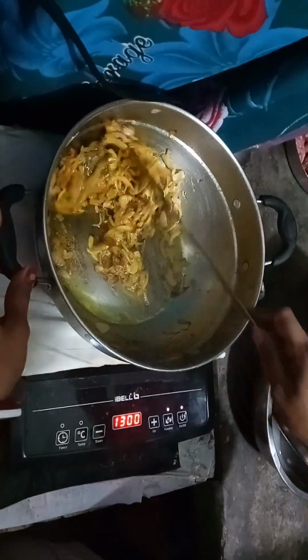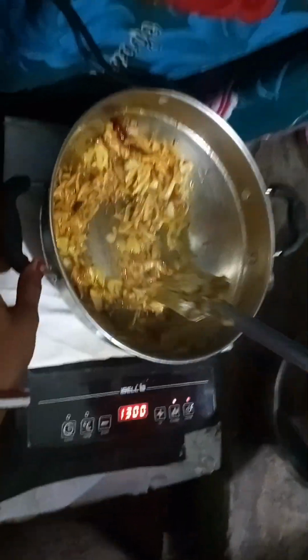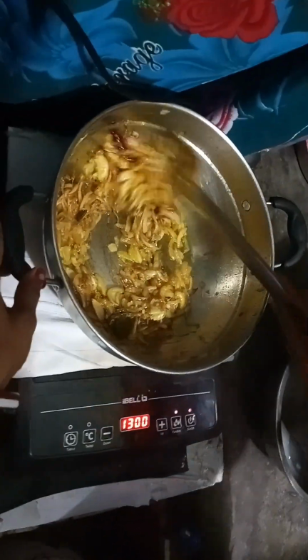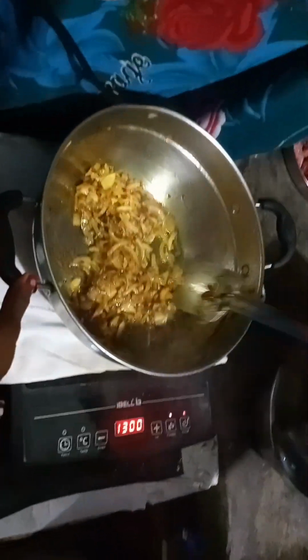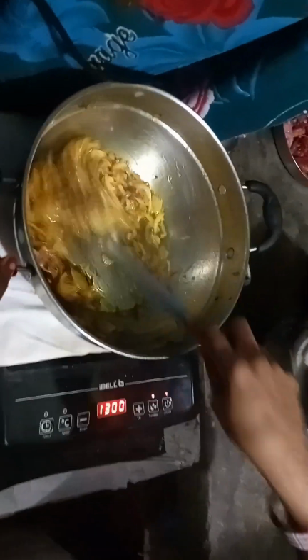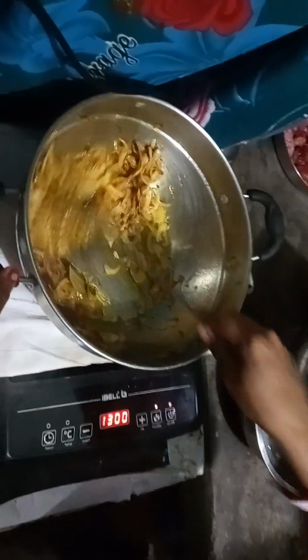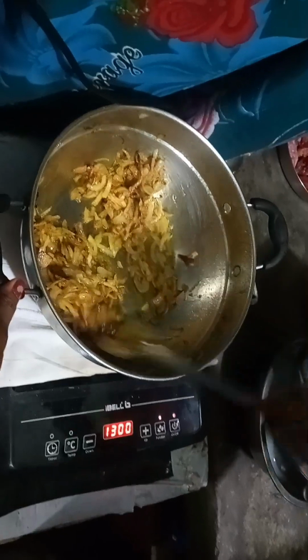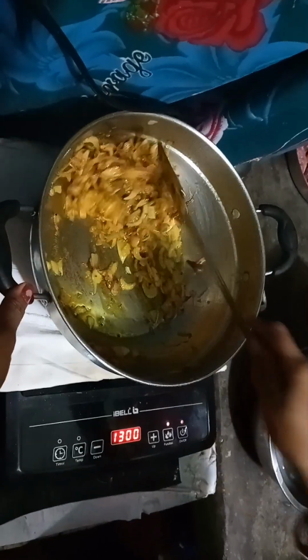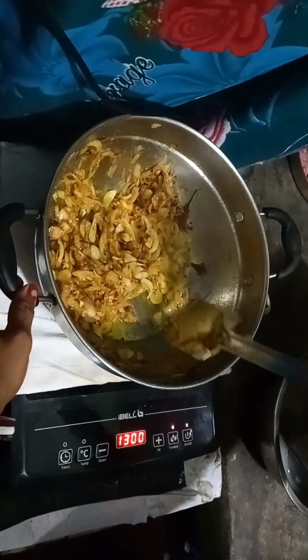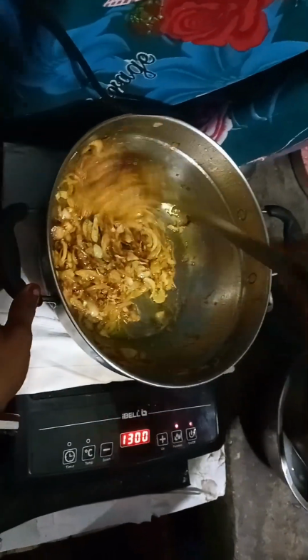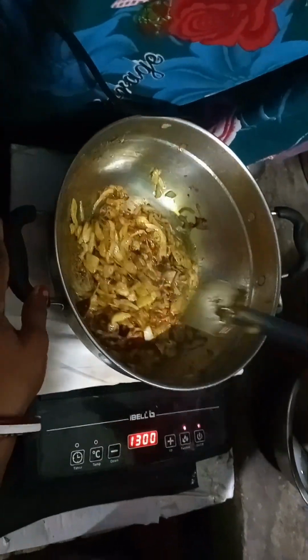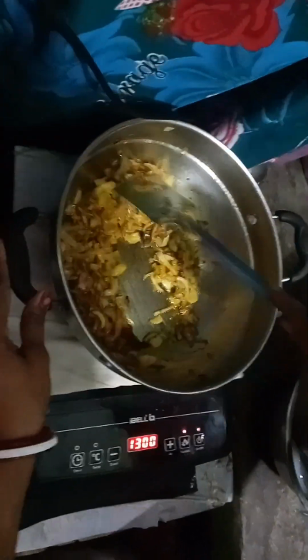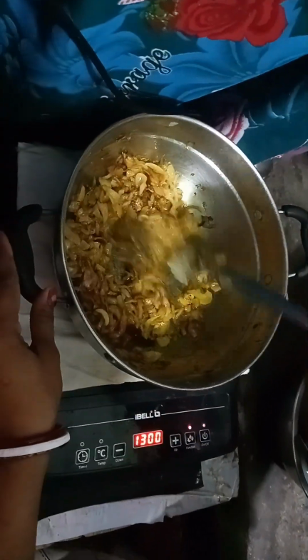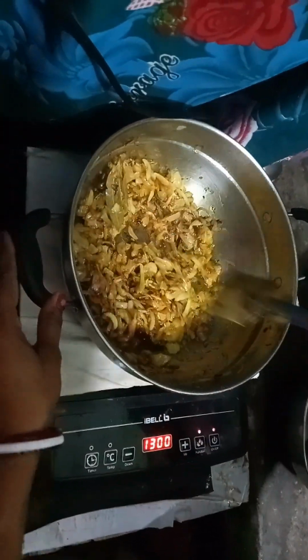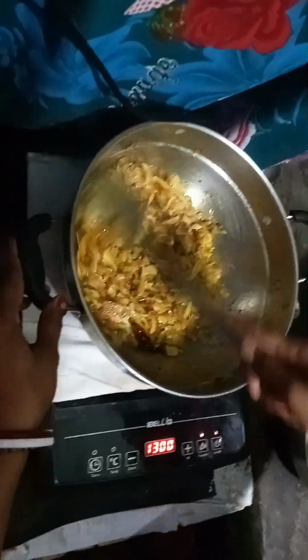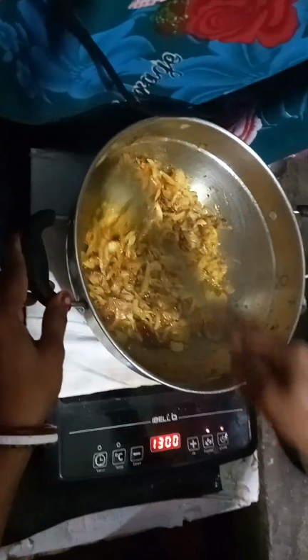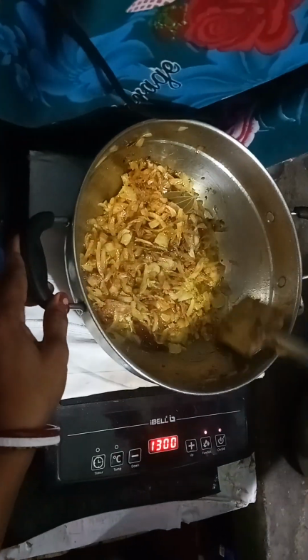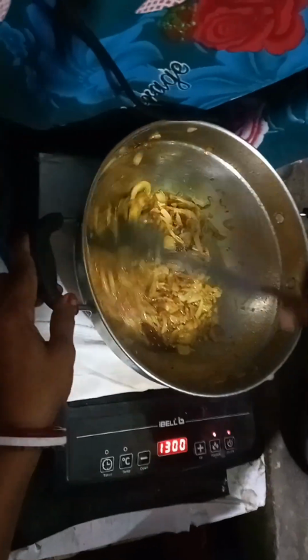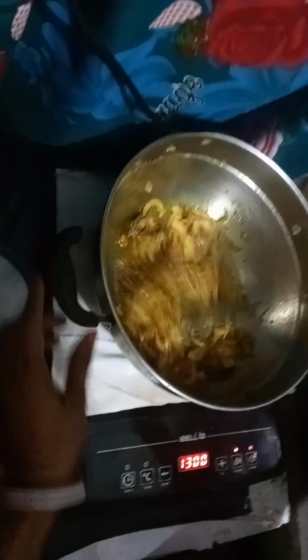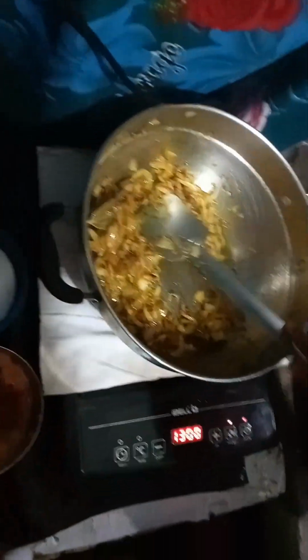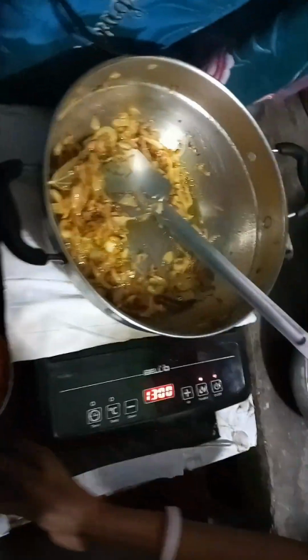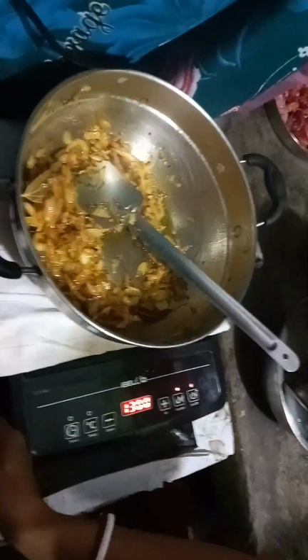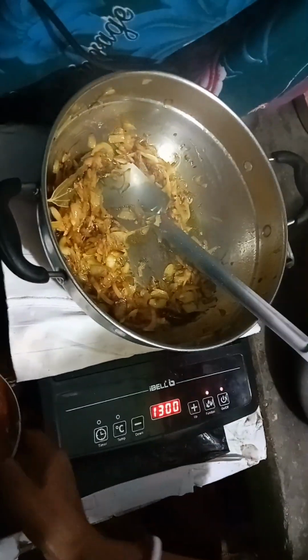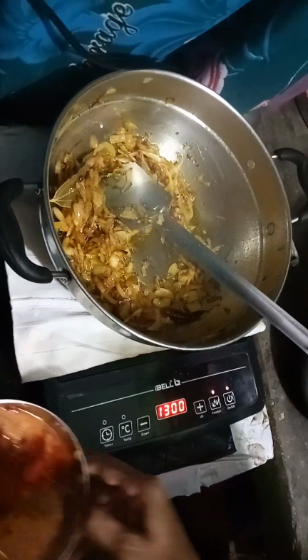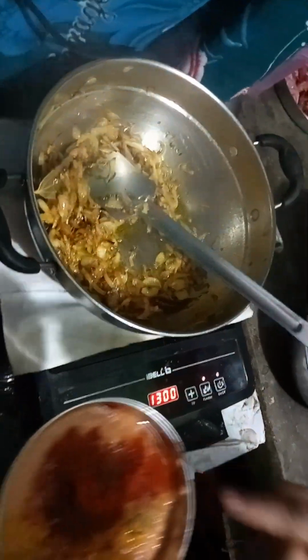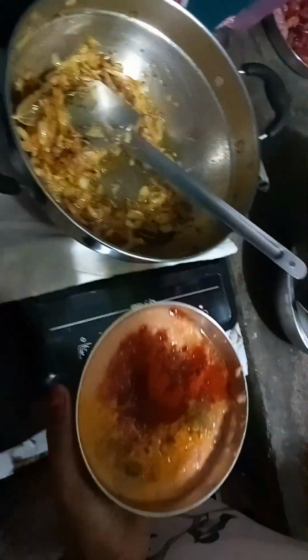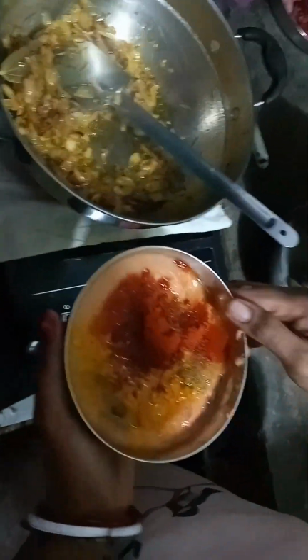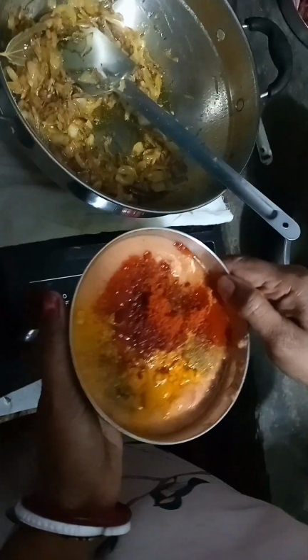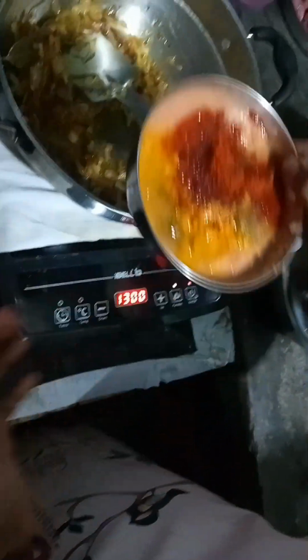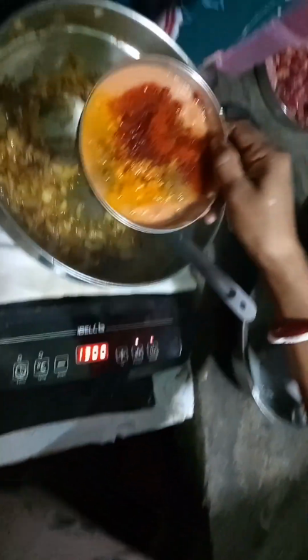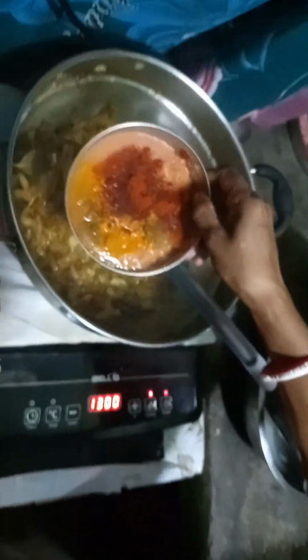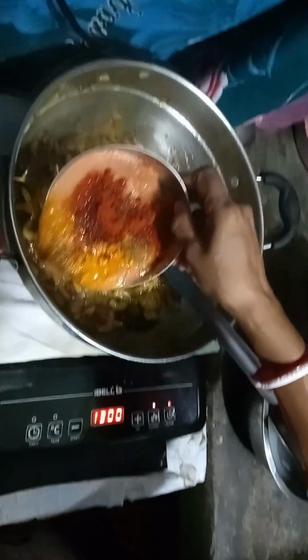I am going to cook for 4 minutes. I am going to mix the masala in the pan.